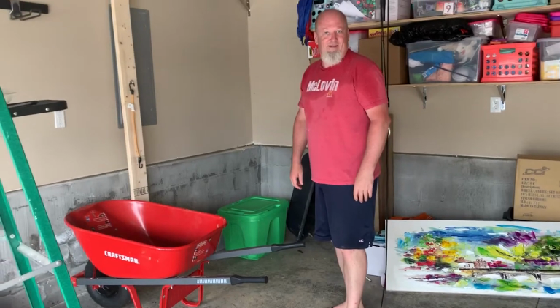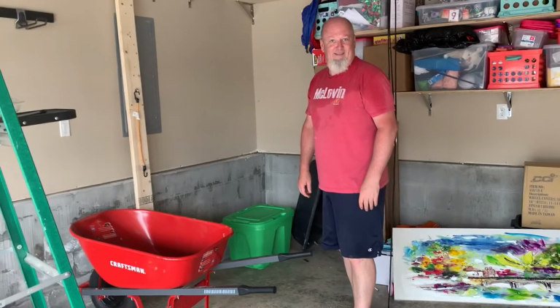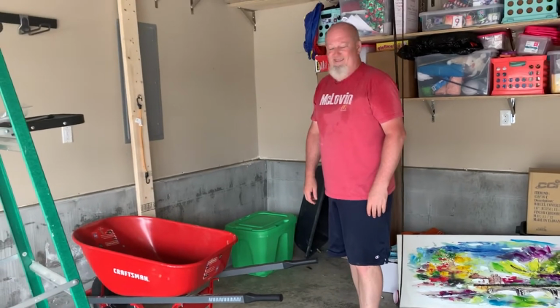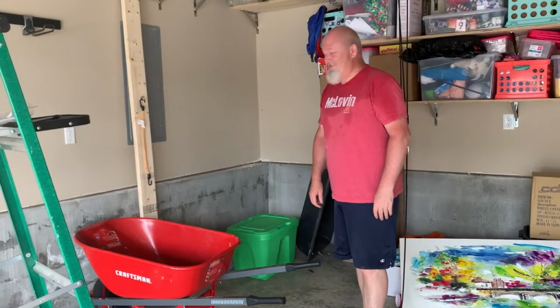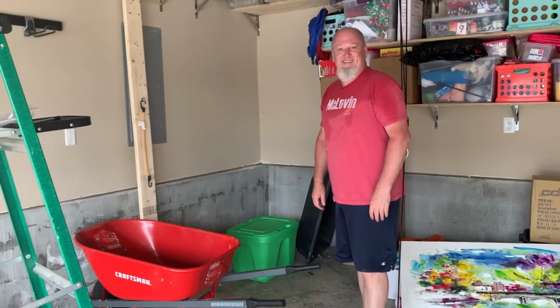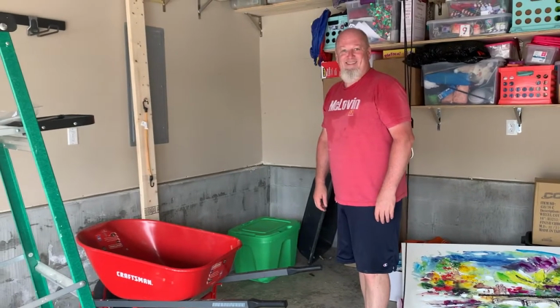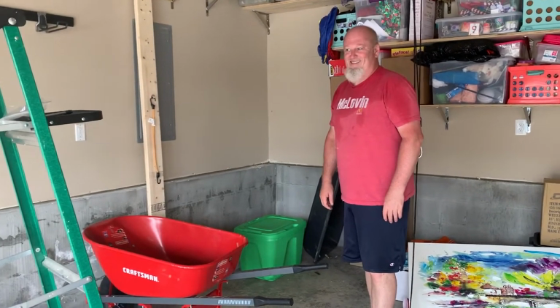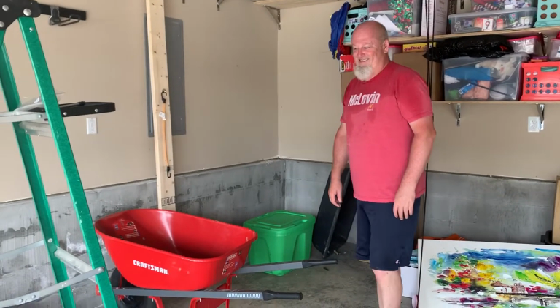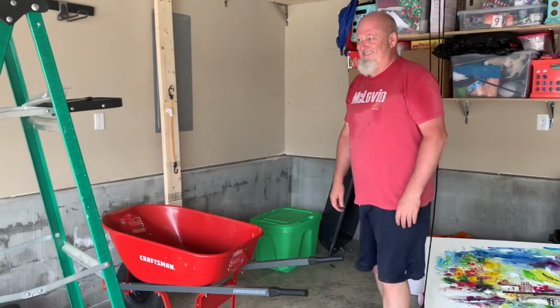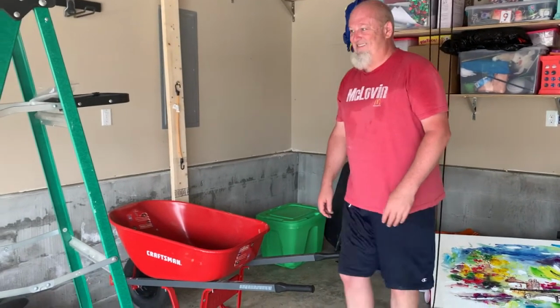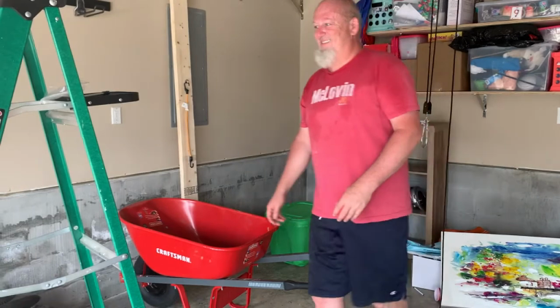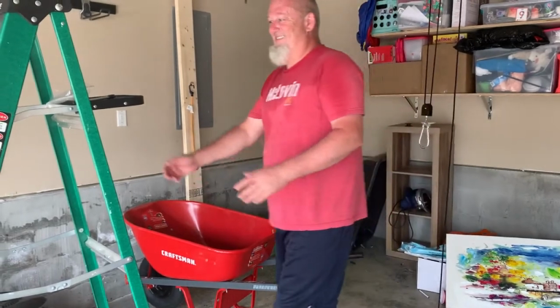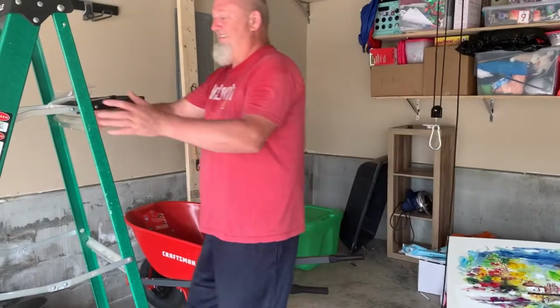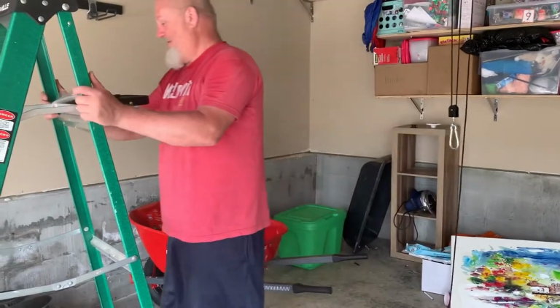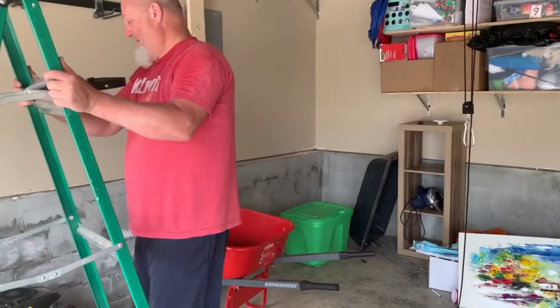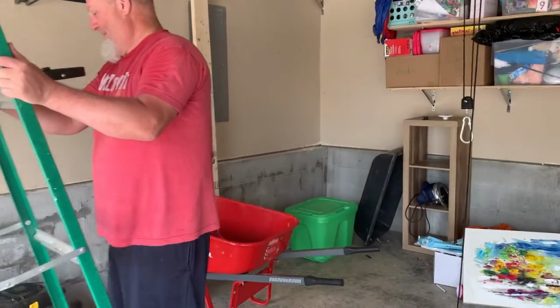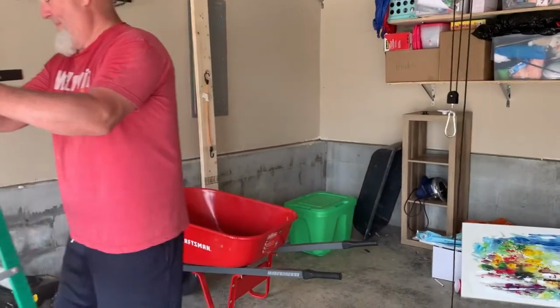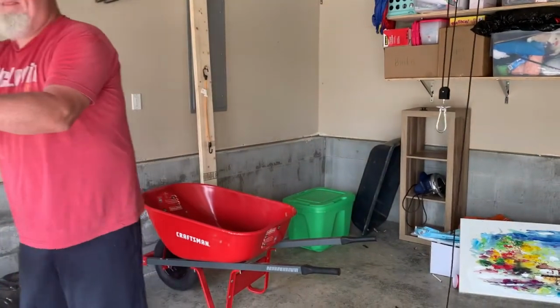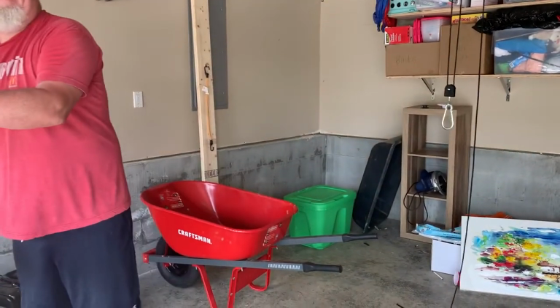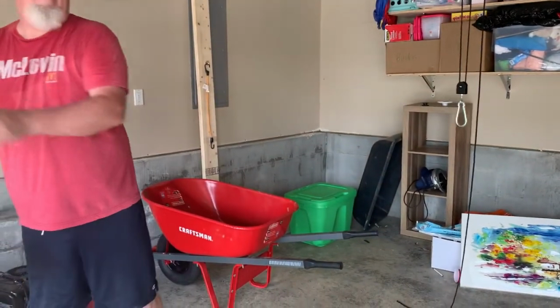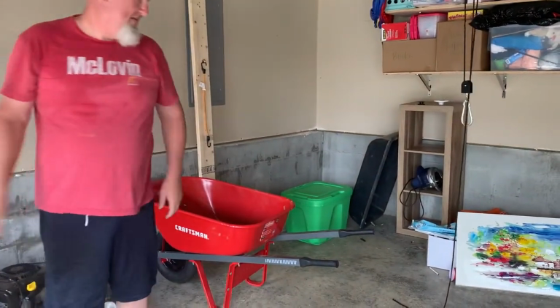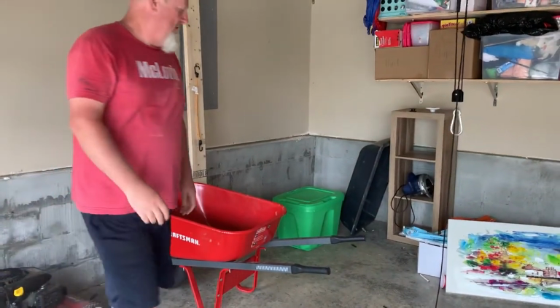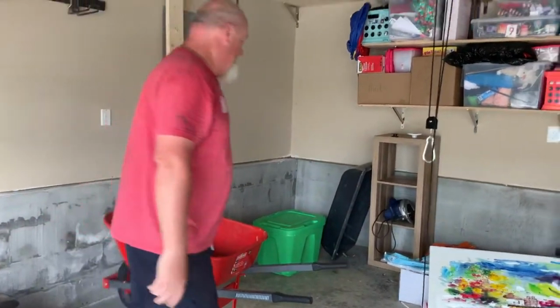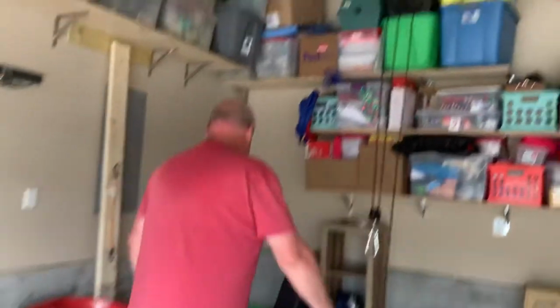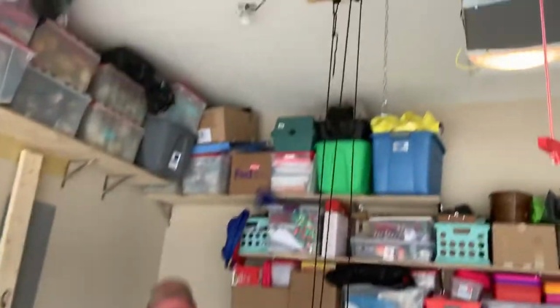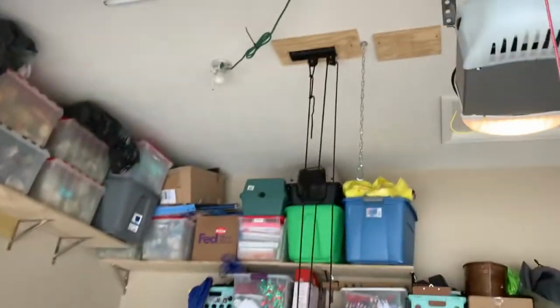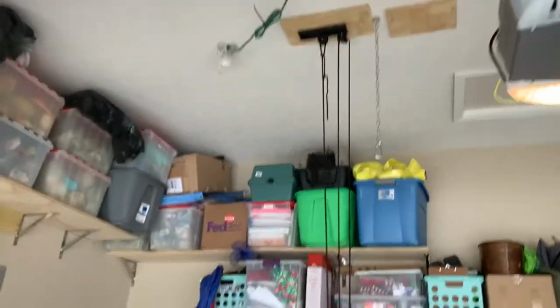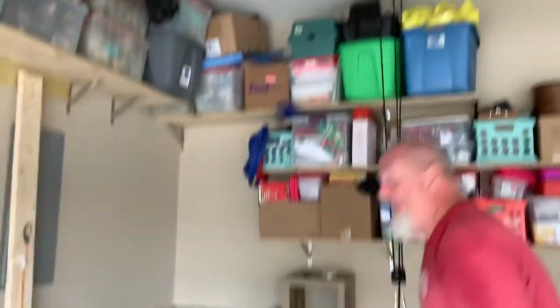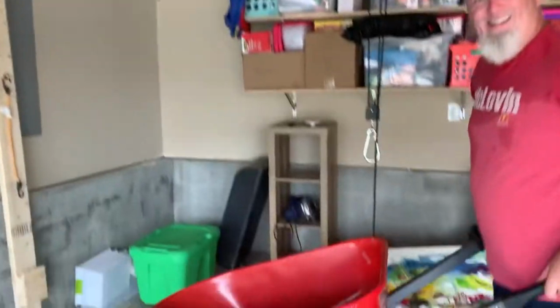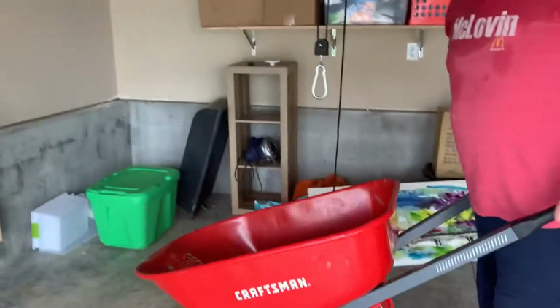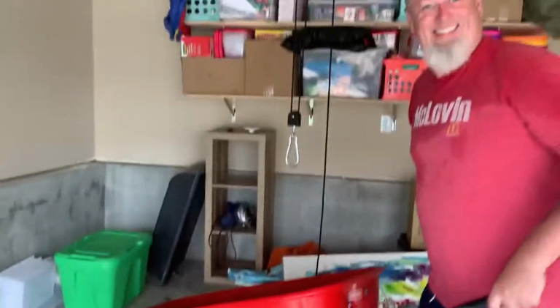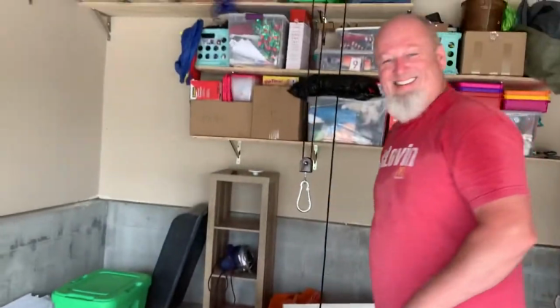It's my new house and my dad made storage for my wheelbarrow so that it didn't sit on the ground and take up space. He rigged up this pulley system so that the wheelbarrow would sit on the ceiling.